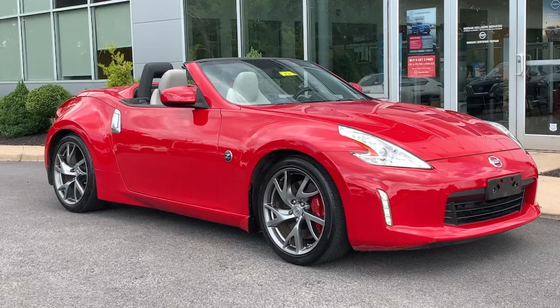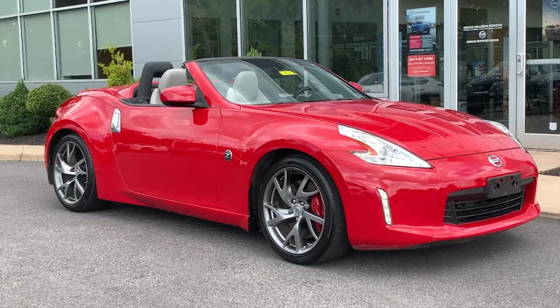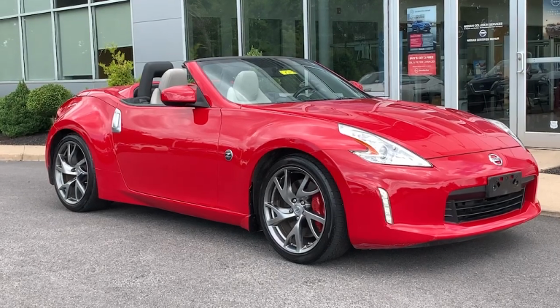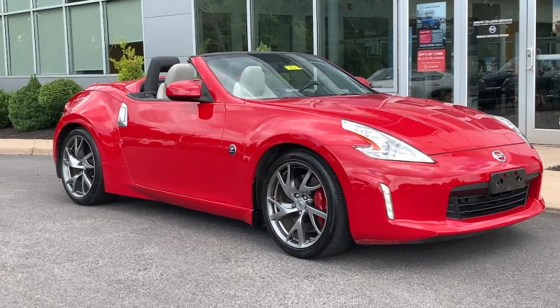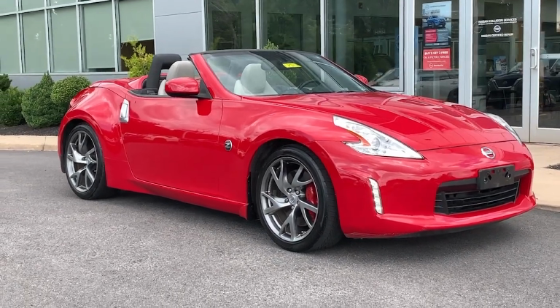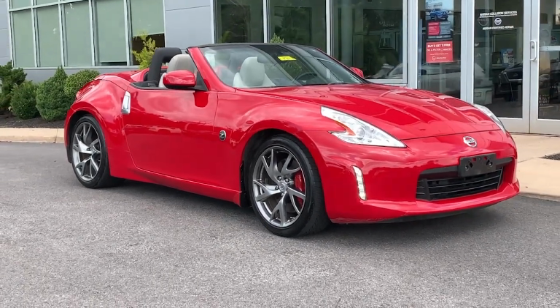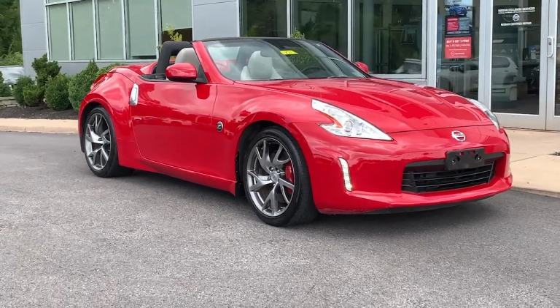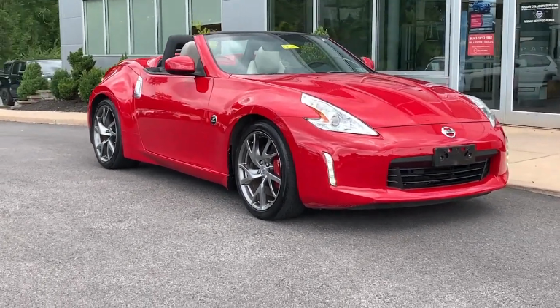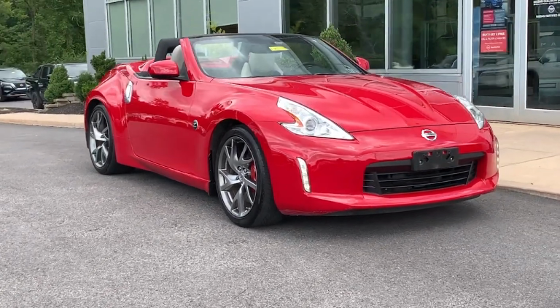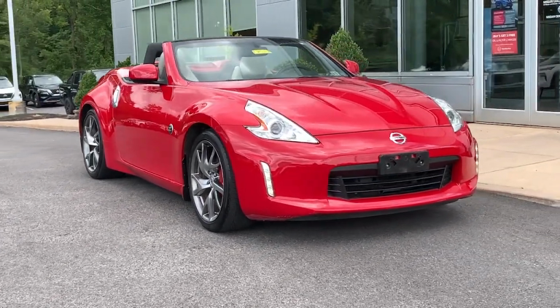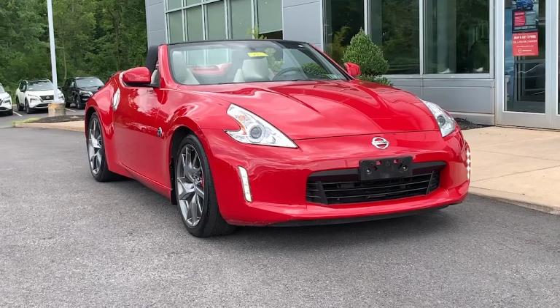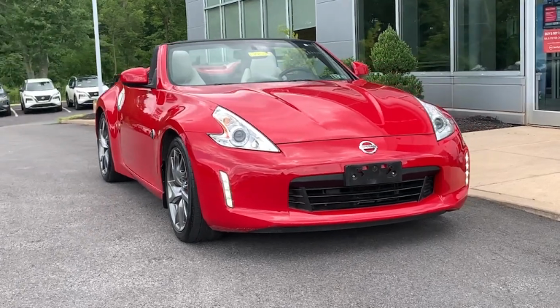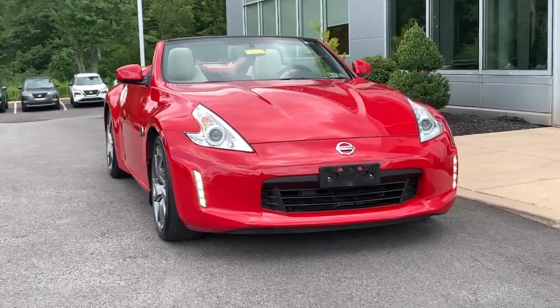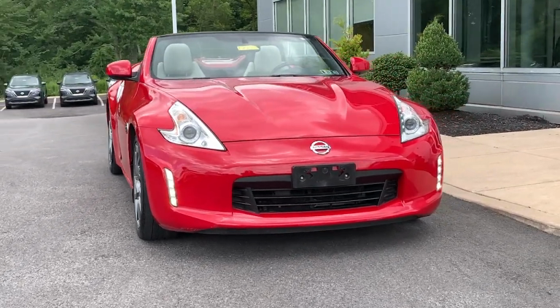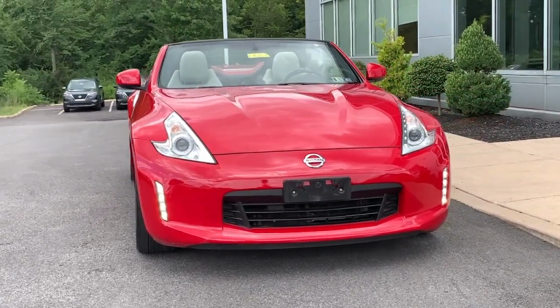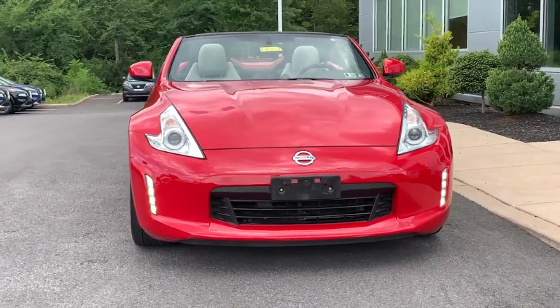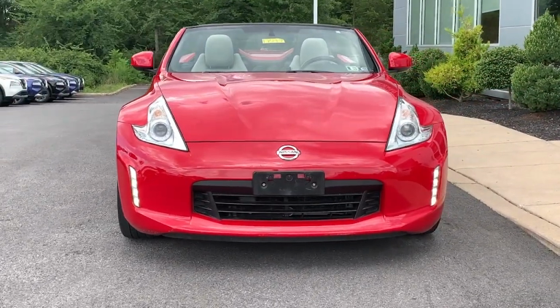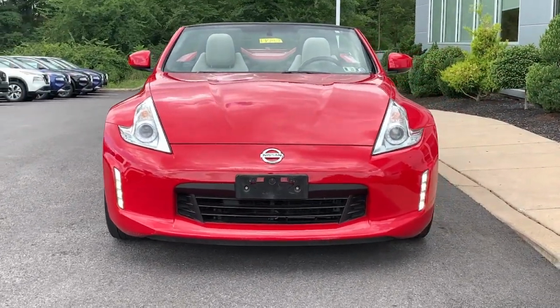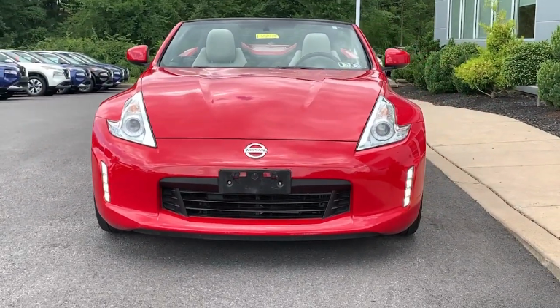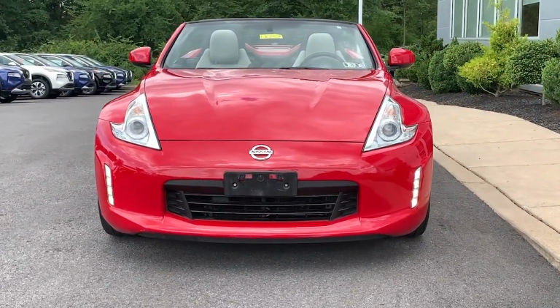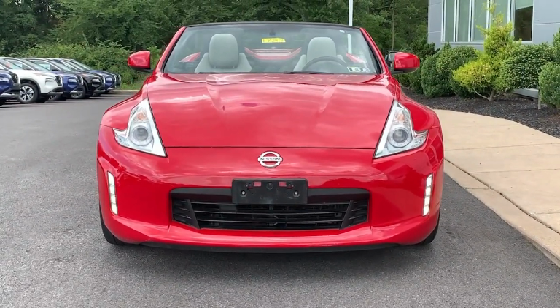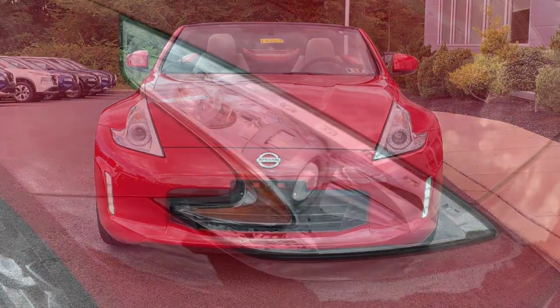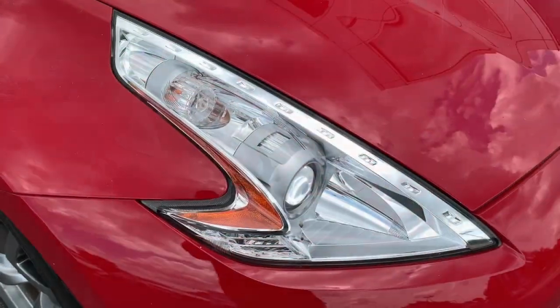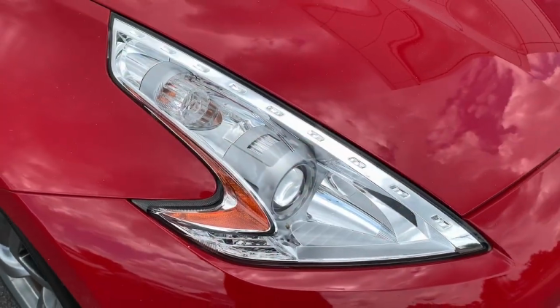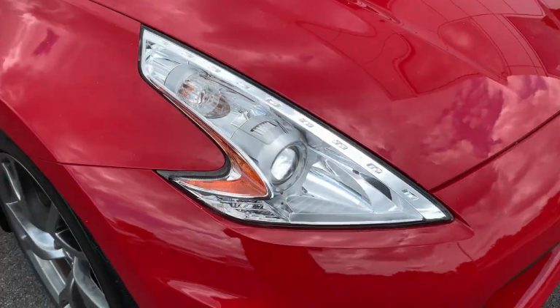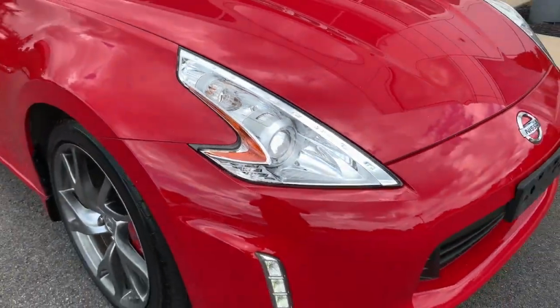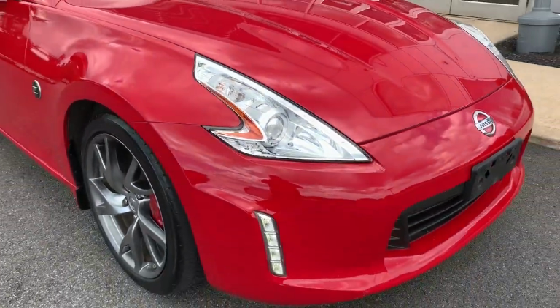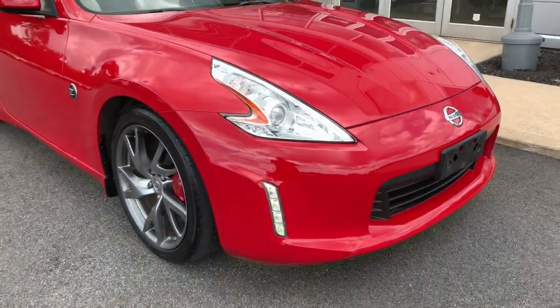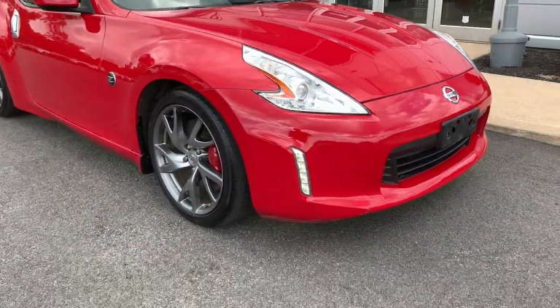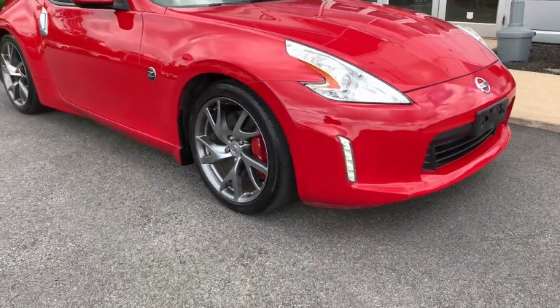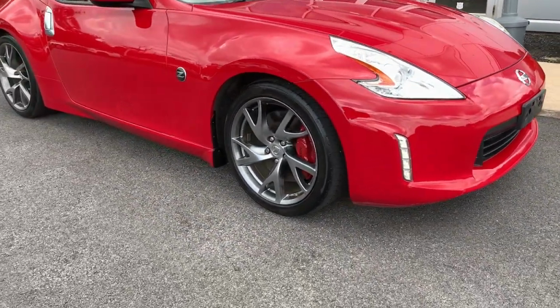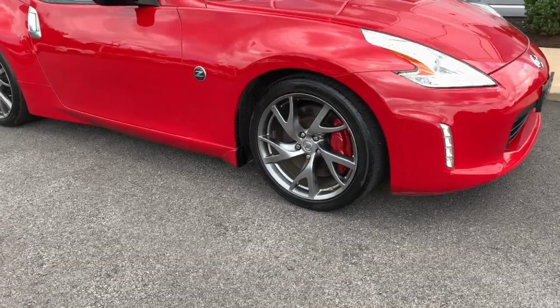Take a moment to check out the 2016 Nissan 370Z. With less than 60,000 miles on the odometer, this vehicle stands out from the rest. Dial up the fun factor when you take the wheel of this high-performing 370Z.